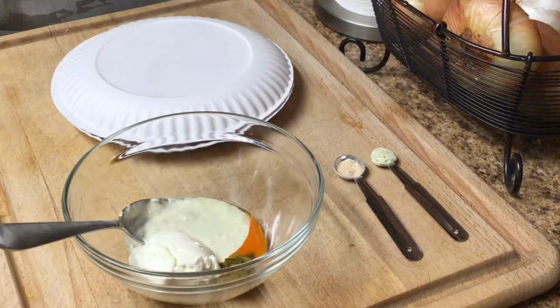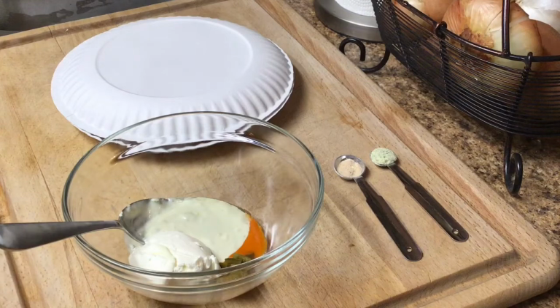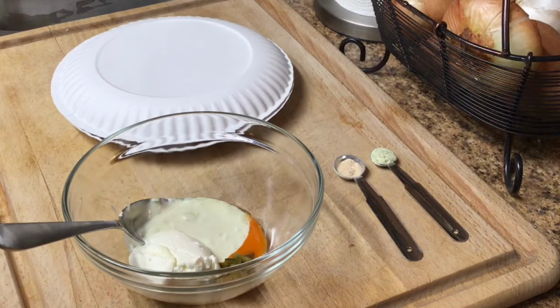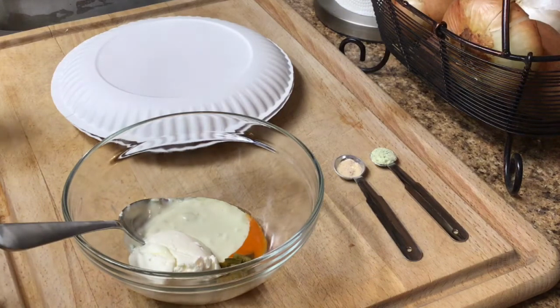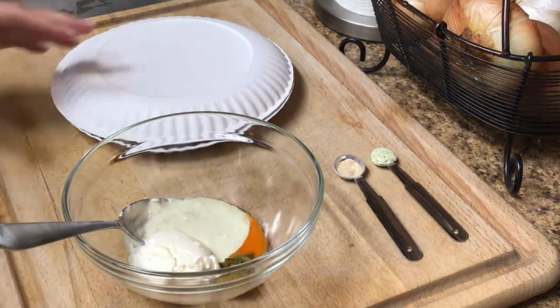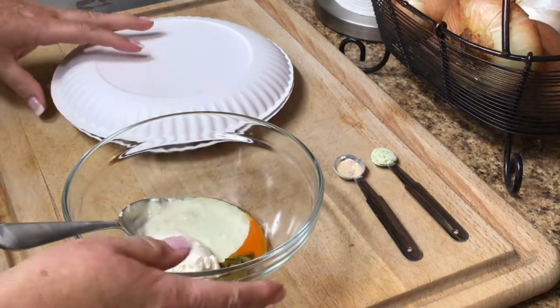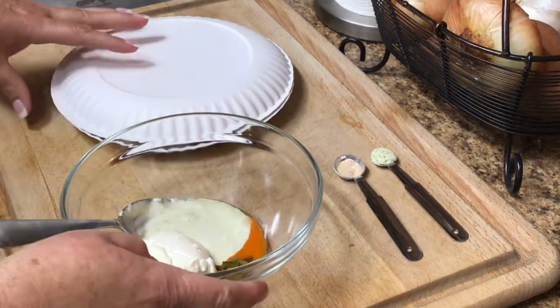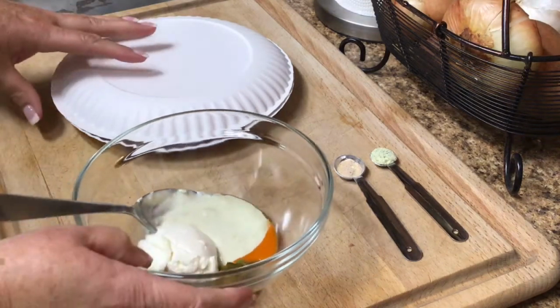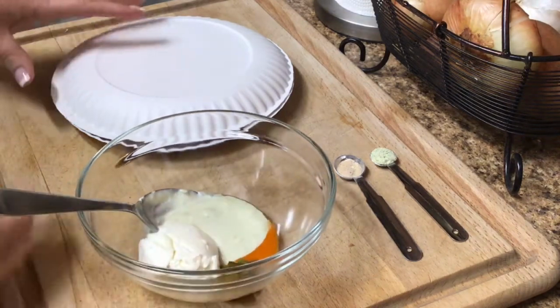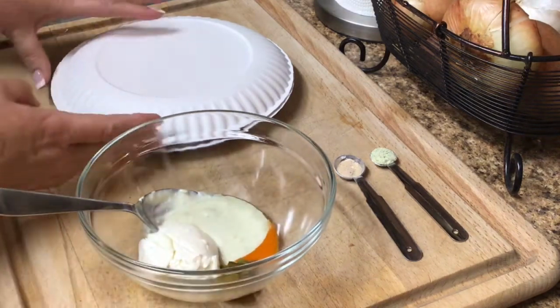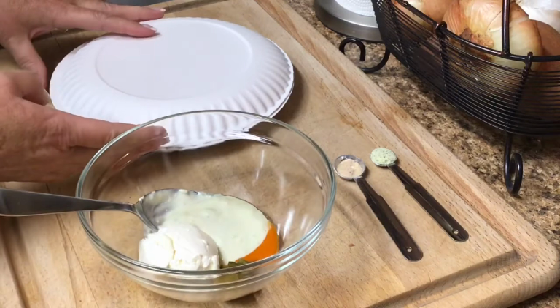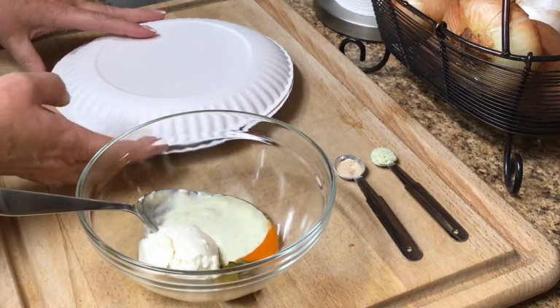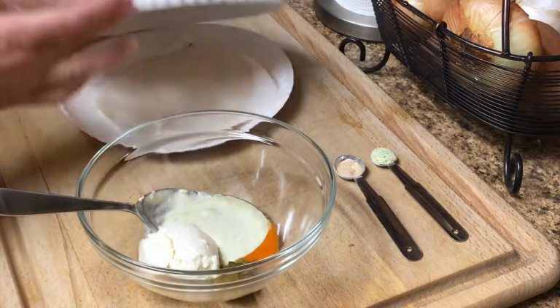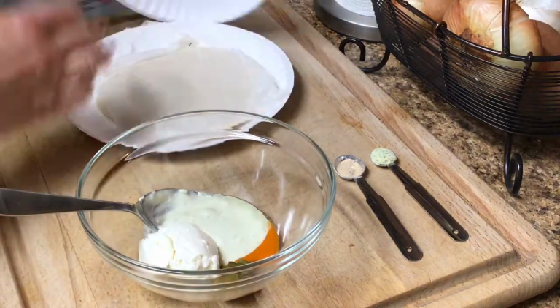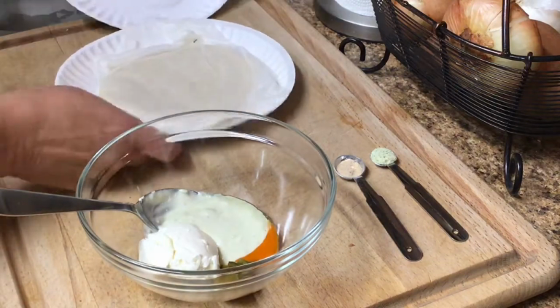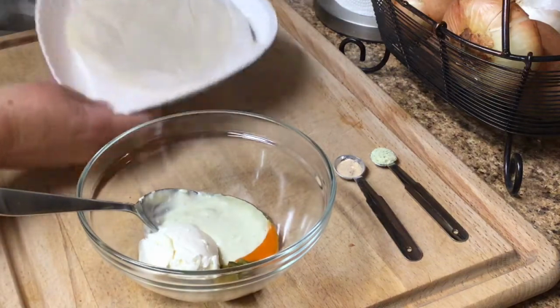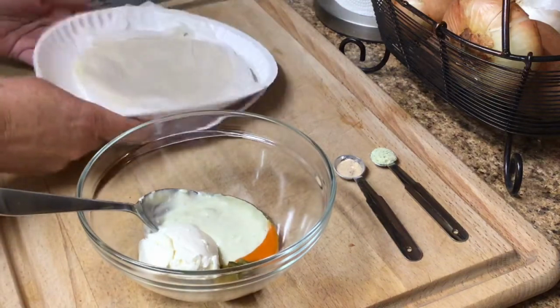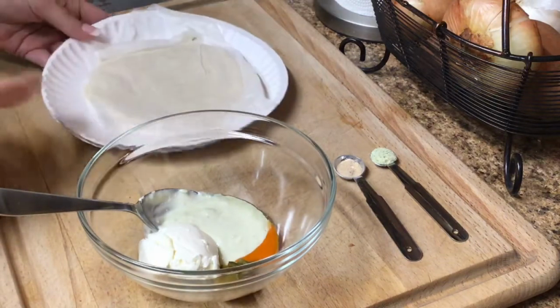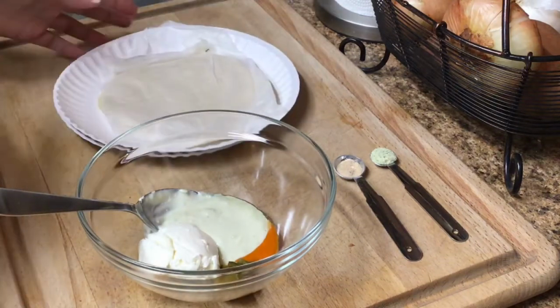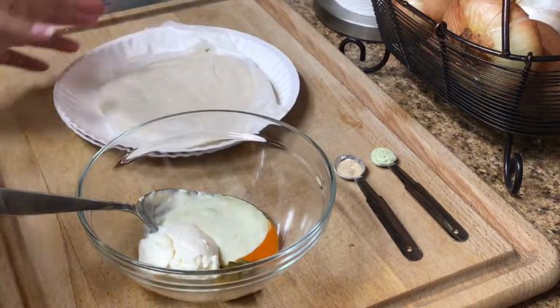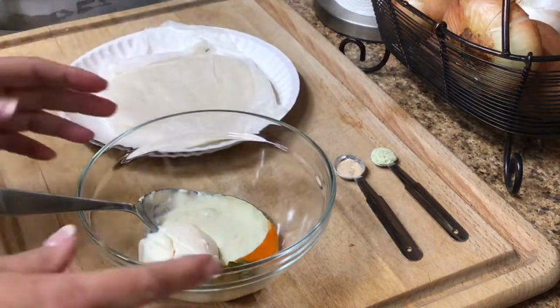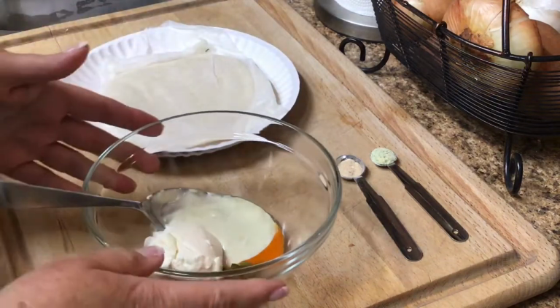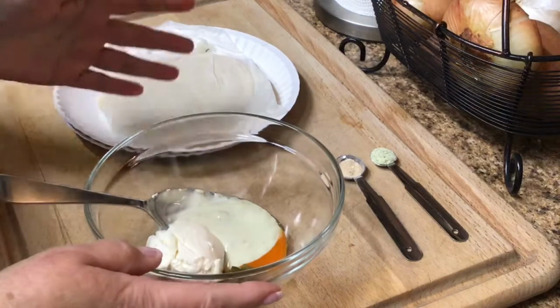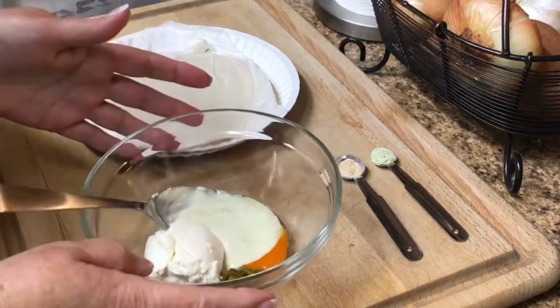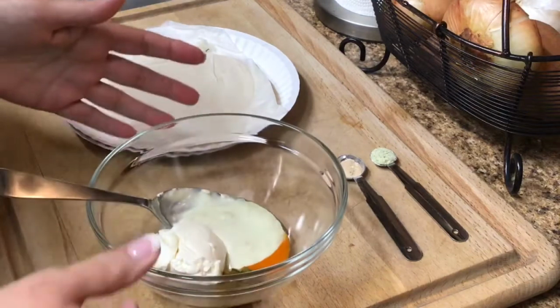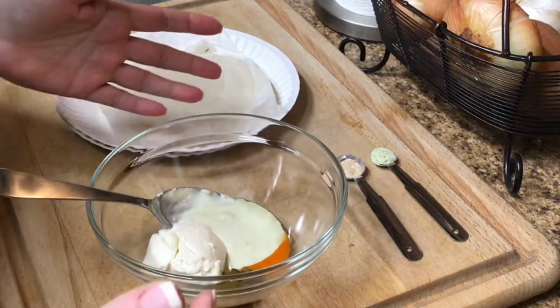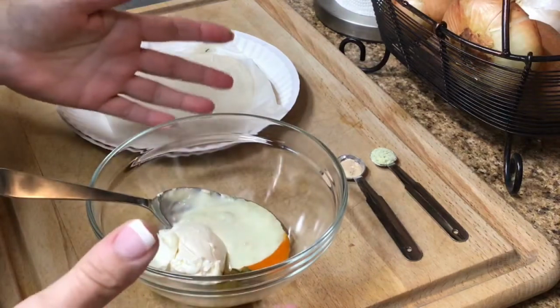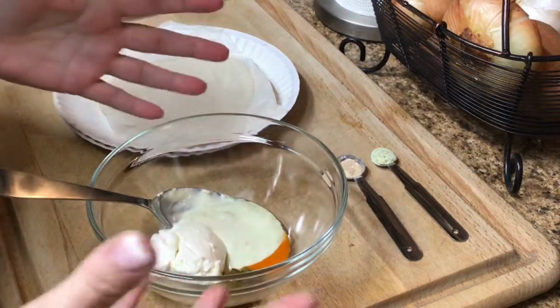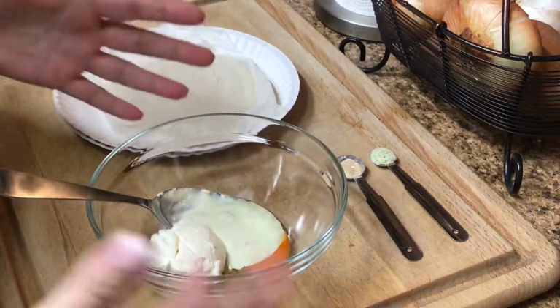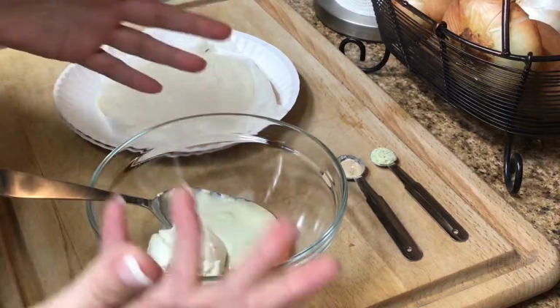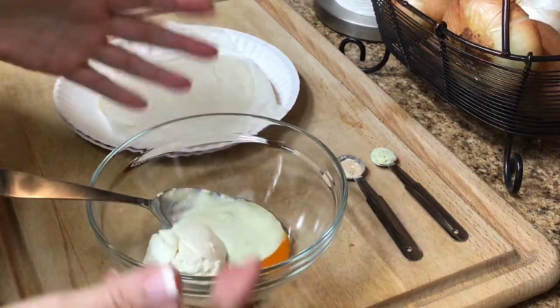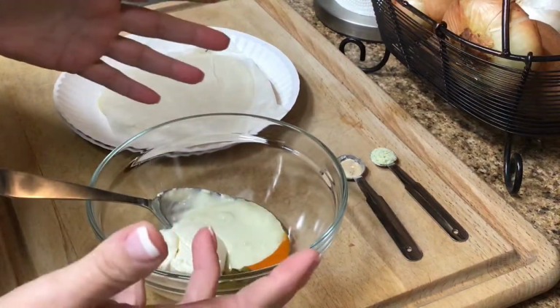I had leftover corn tortillas from chicken enchiladas that I made, so I'm going to show you how to make taquitos. I'm just going to make a buffalo cream cheese-ish taquito.